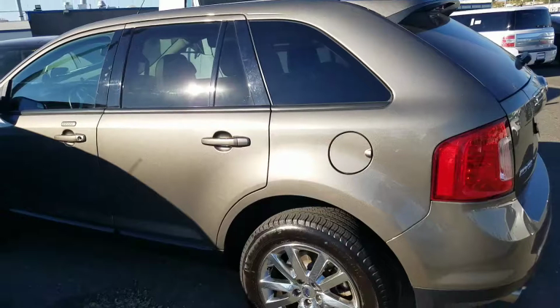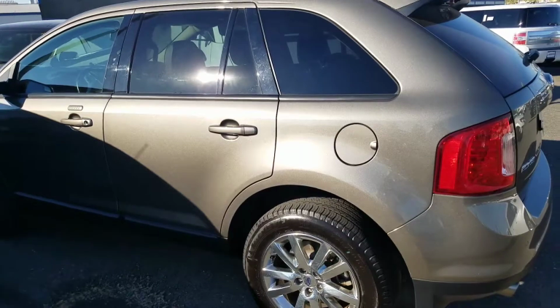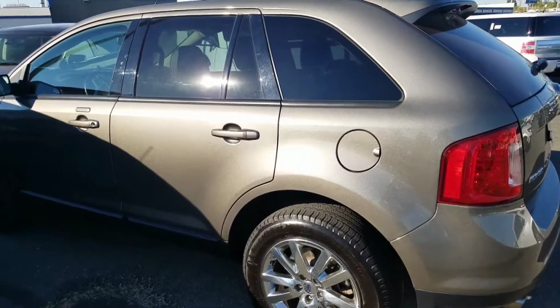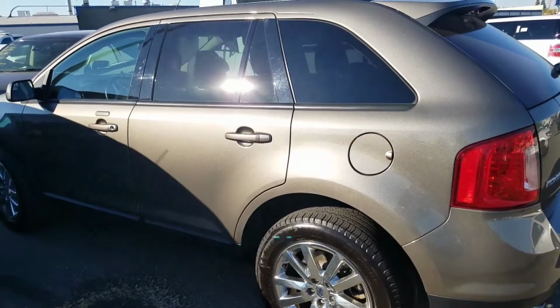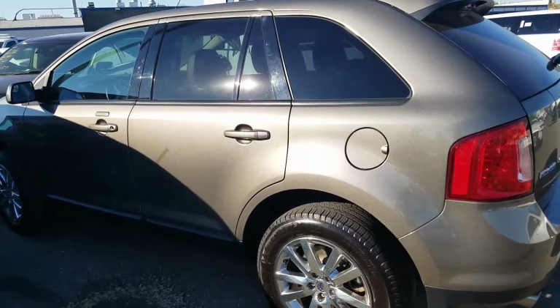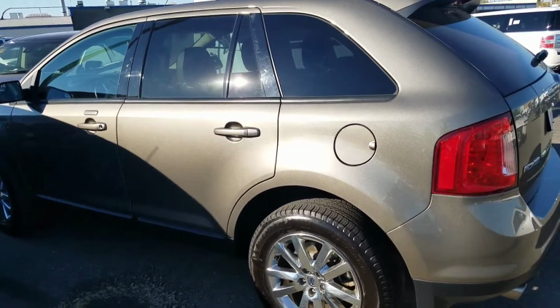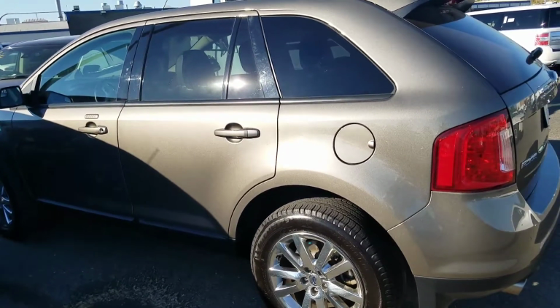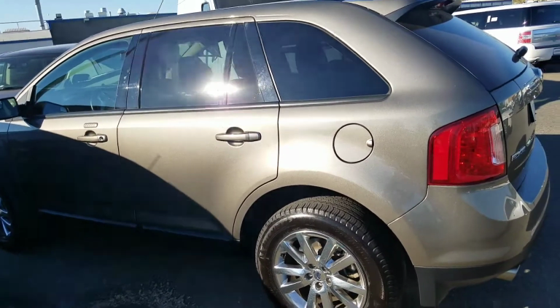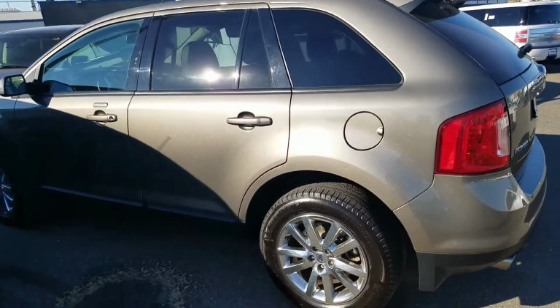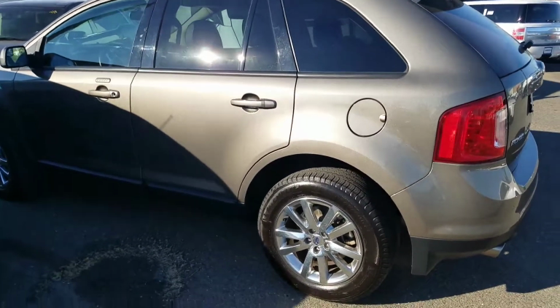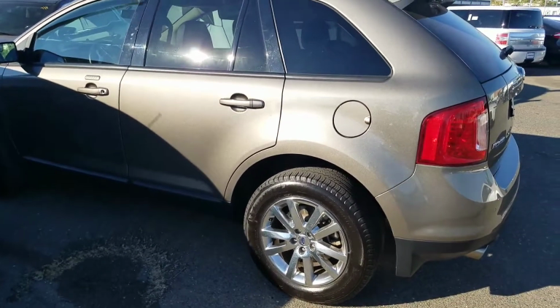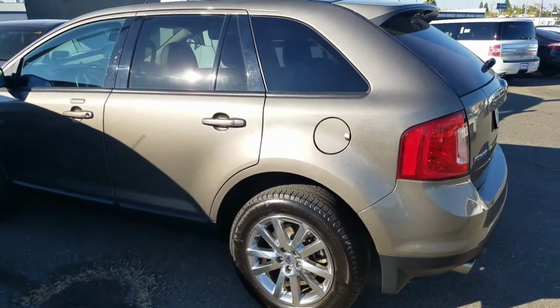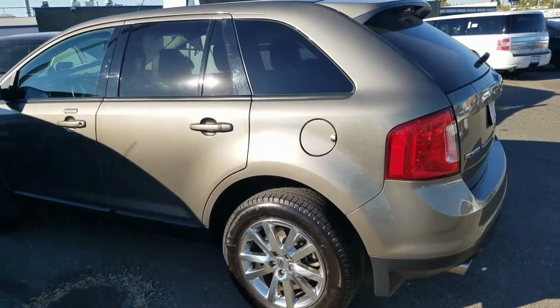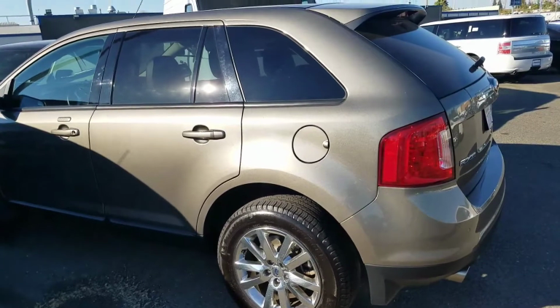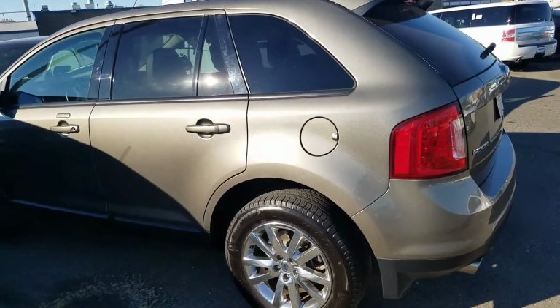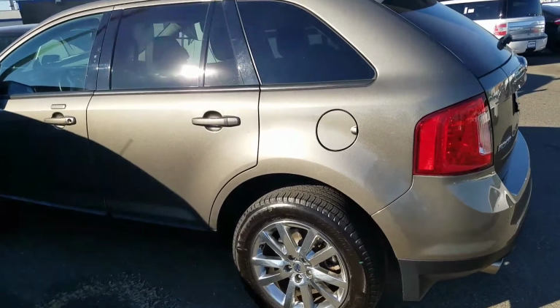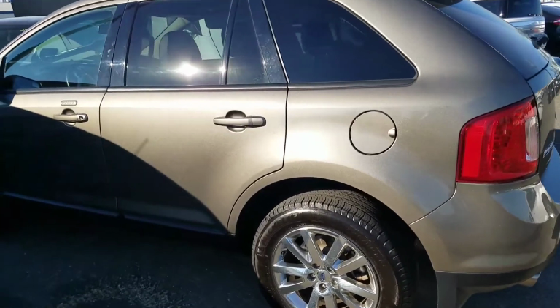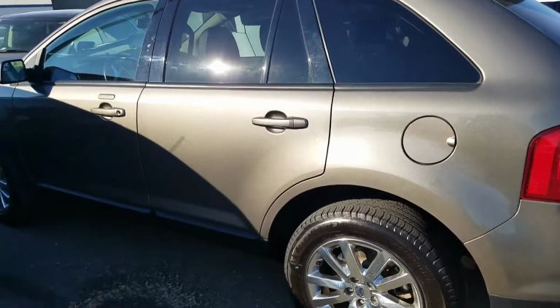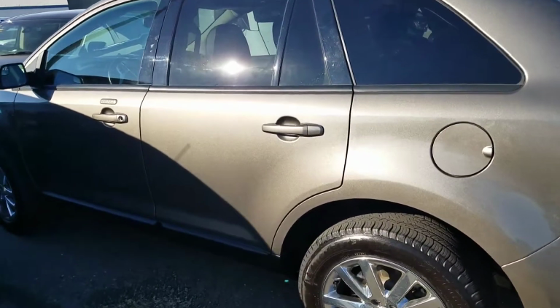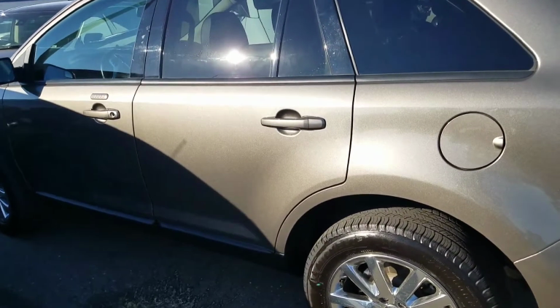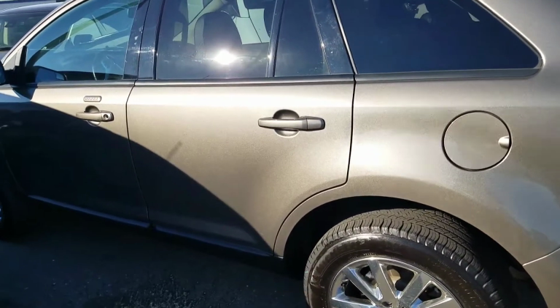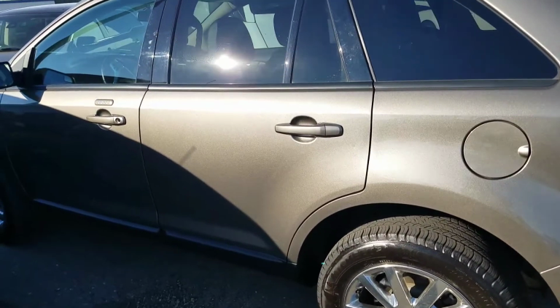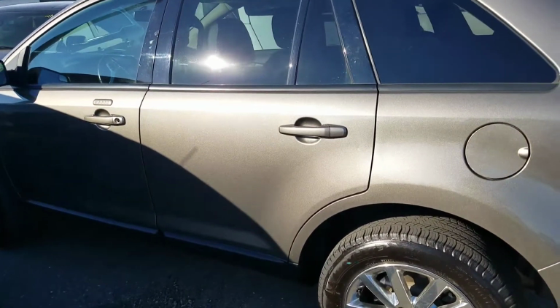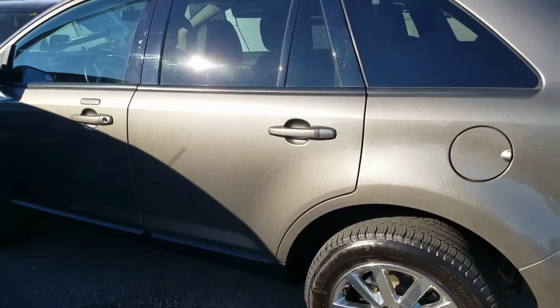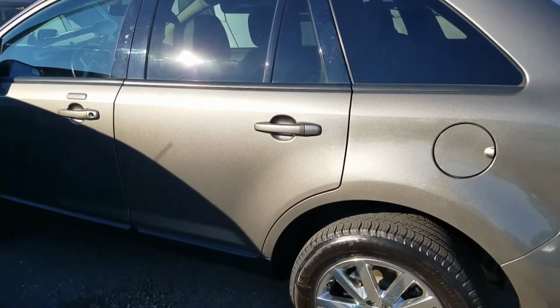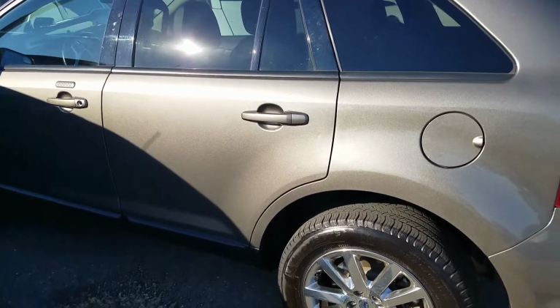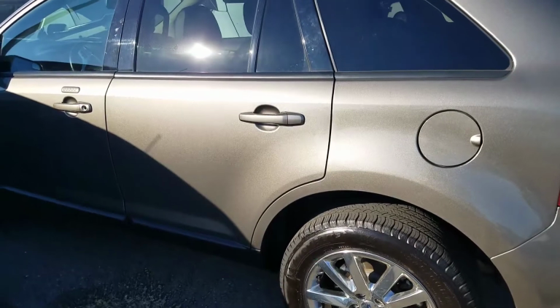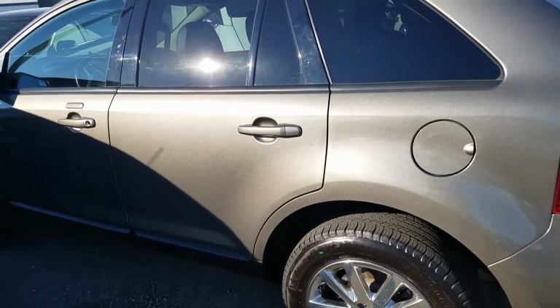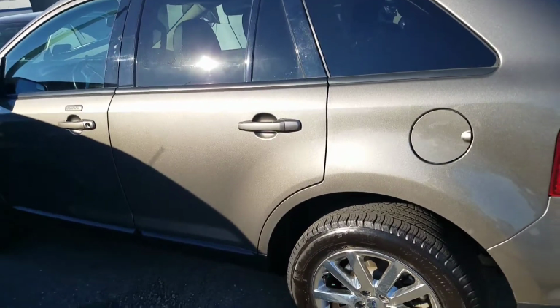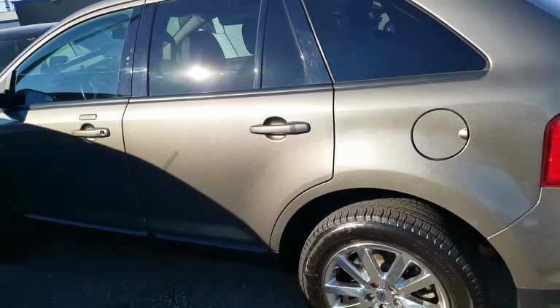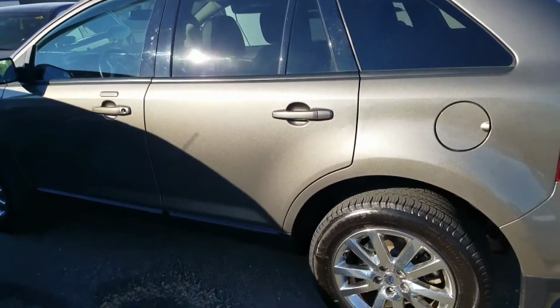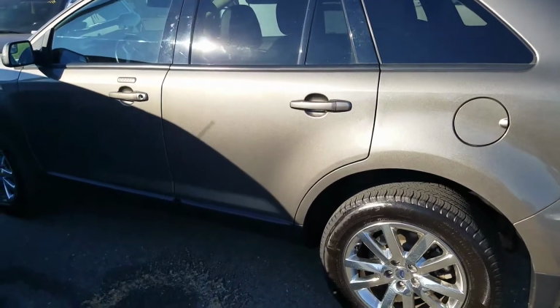Hello, this is Charles Gumby Tanner and I'm one of the managers here at Harold Ford and Pate. This is the 2014 Ford Factory Certified 2014 Edge SEL.